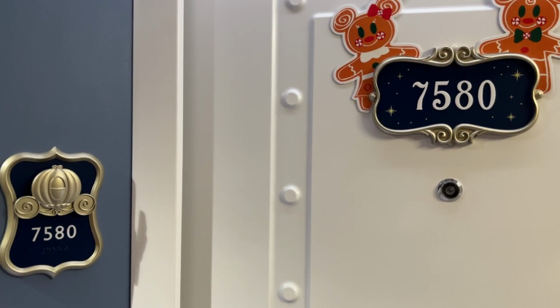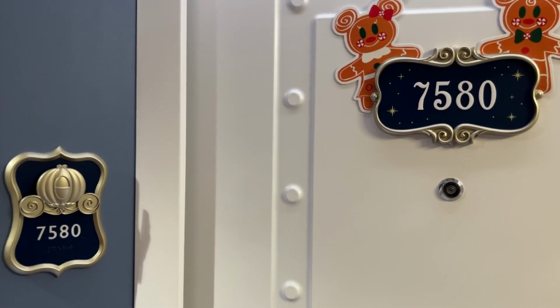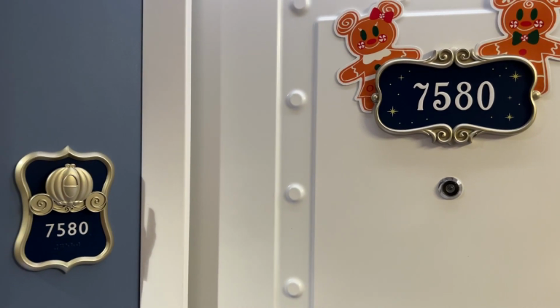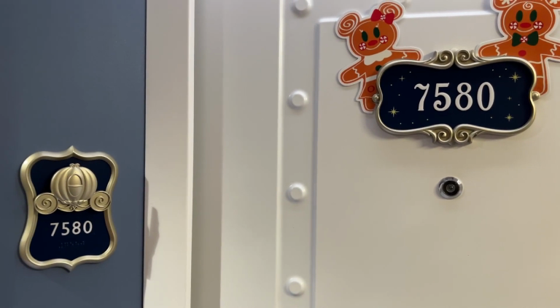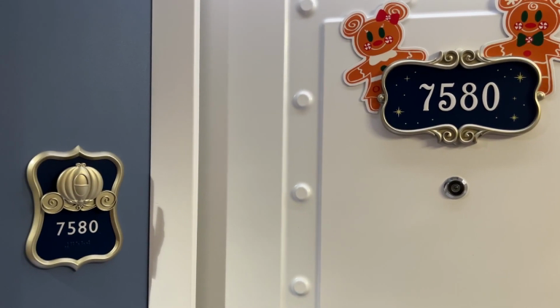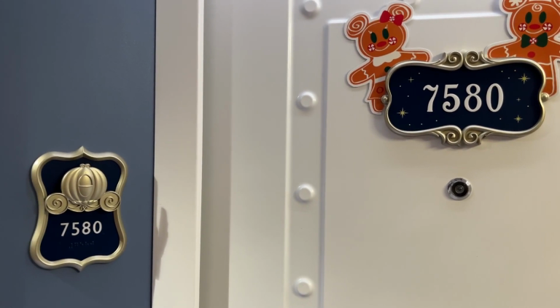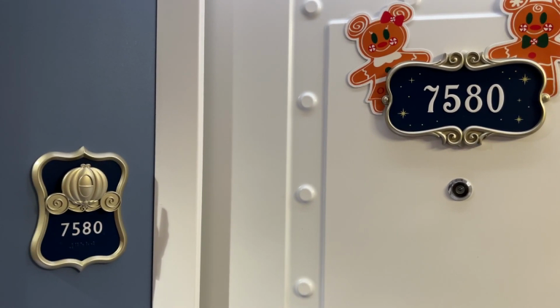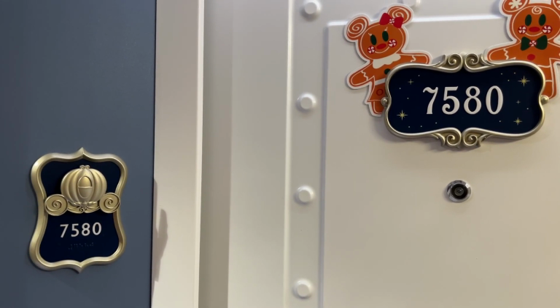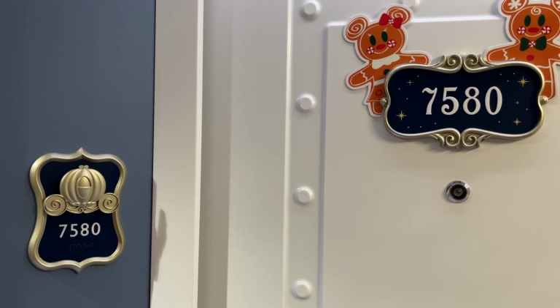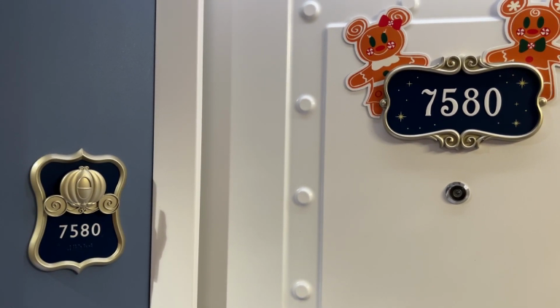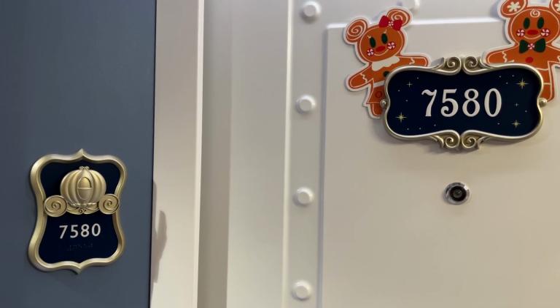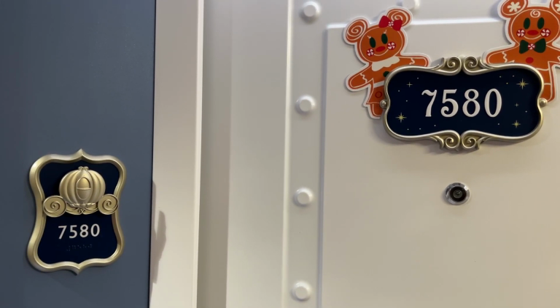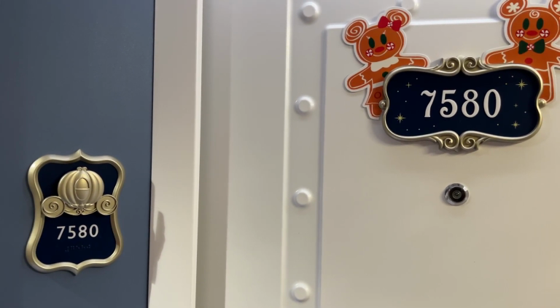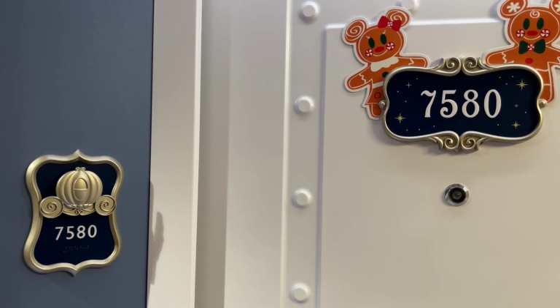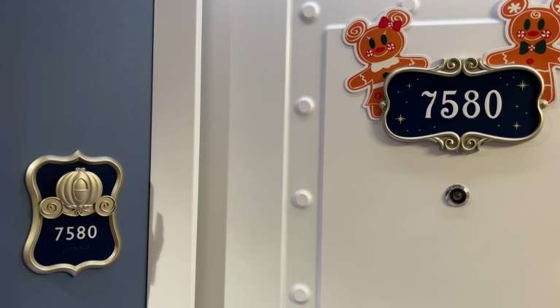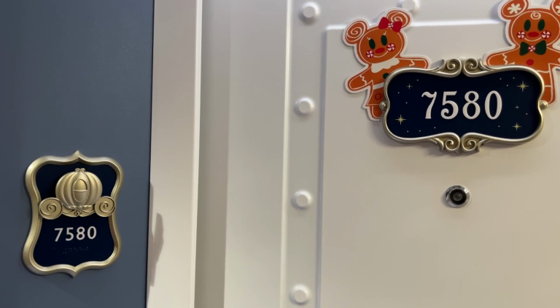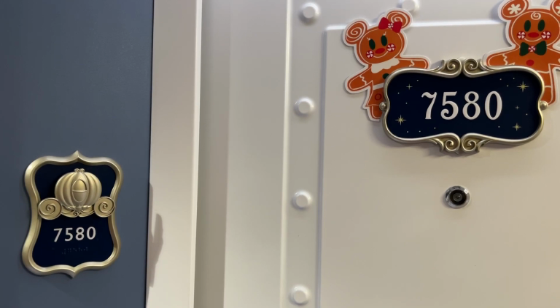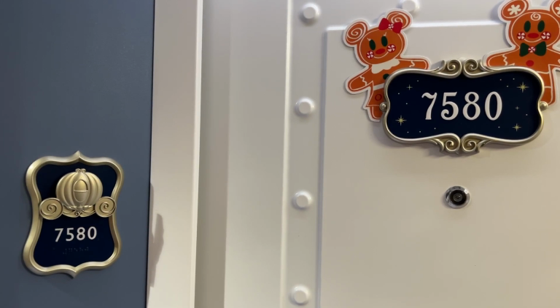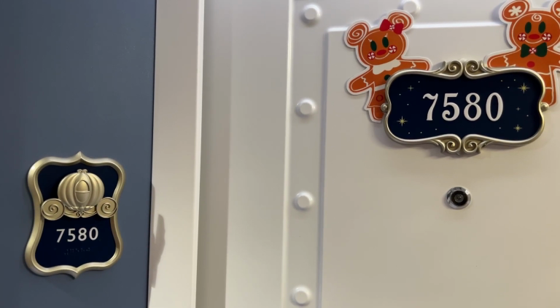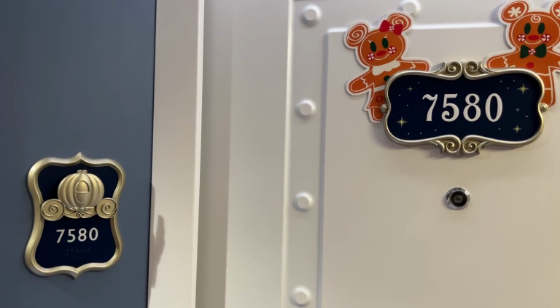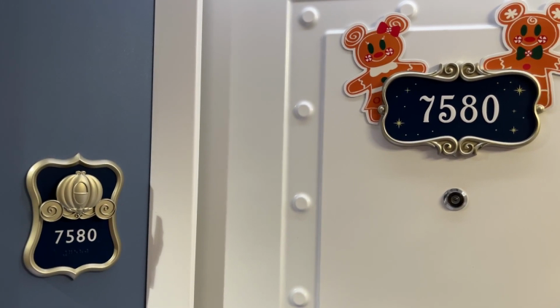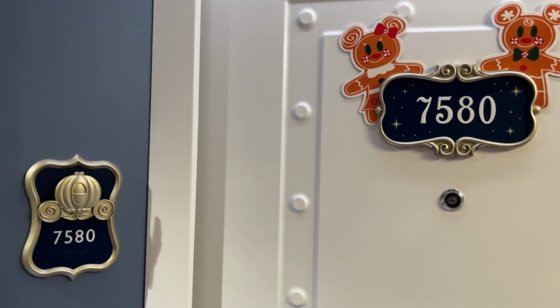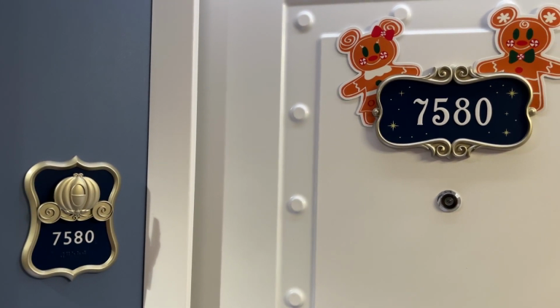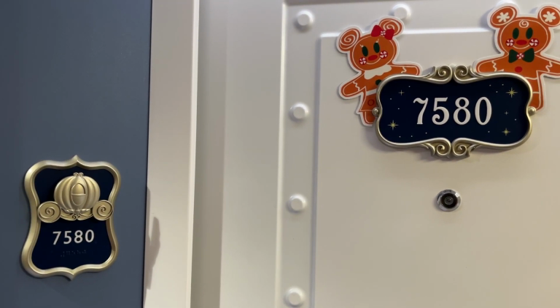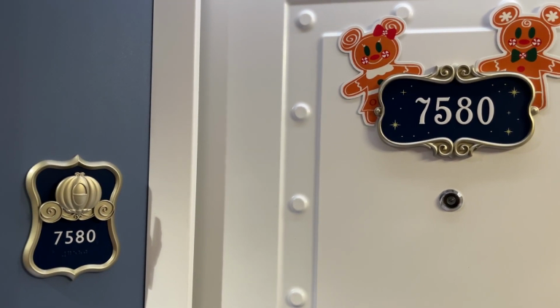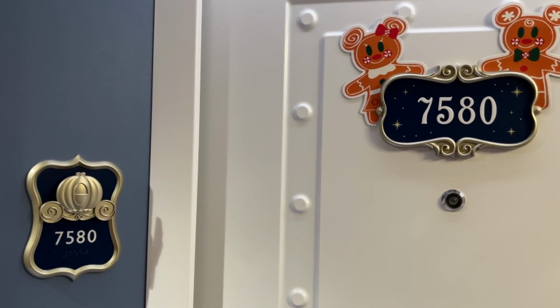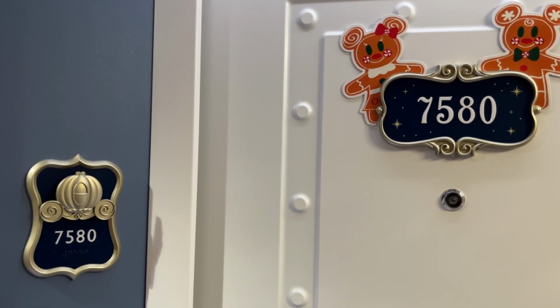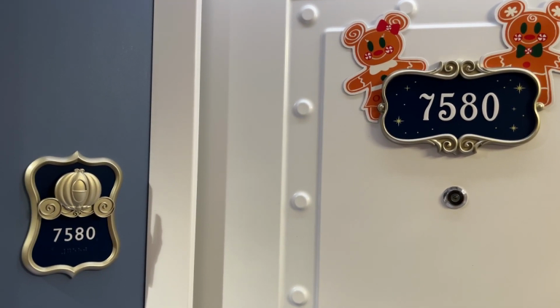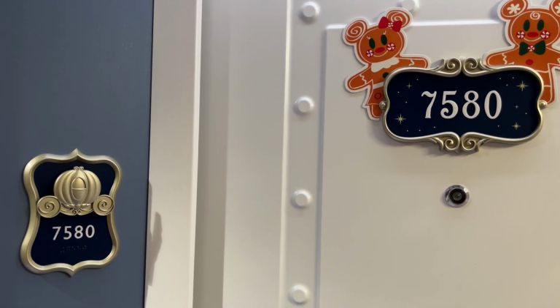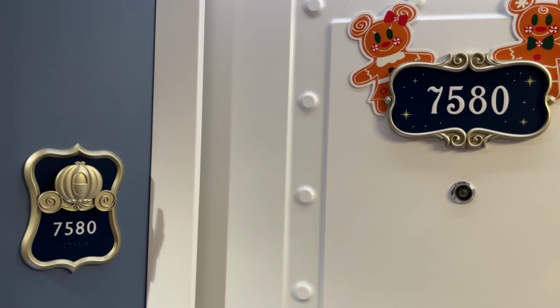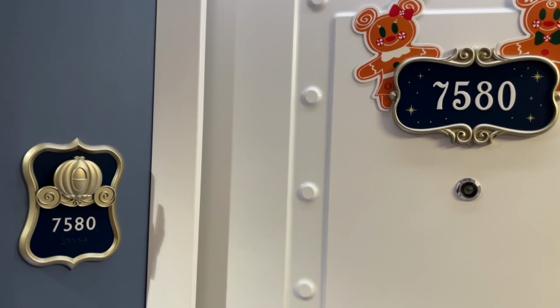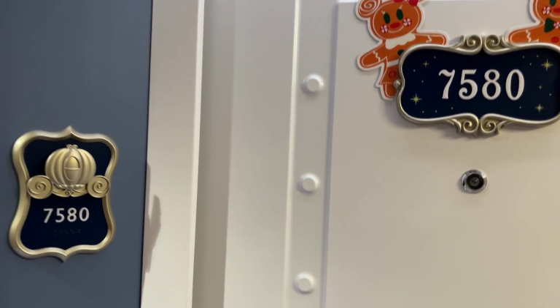This will be a stateroom tour on board the Disney Wish of stateroom 7580.